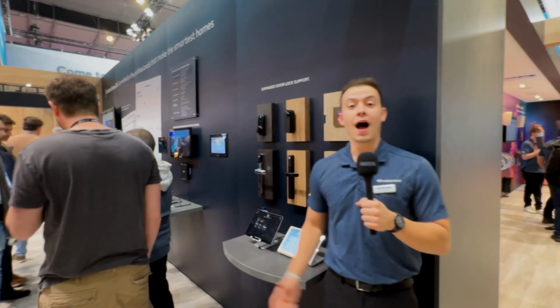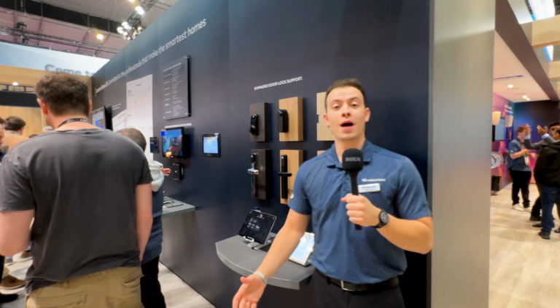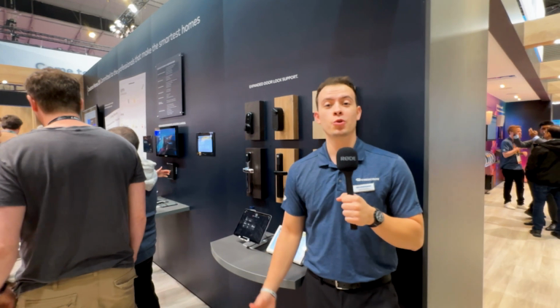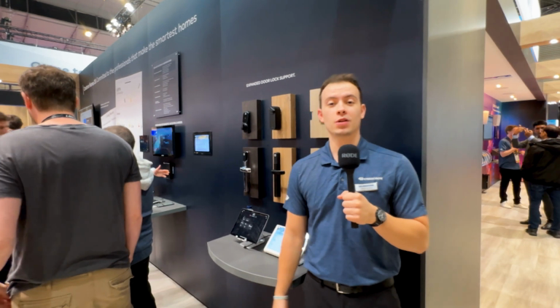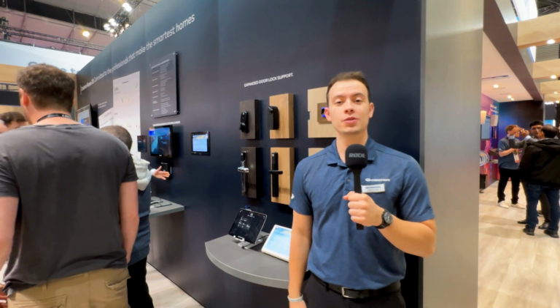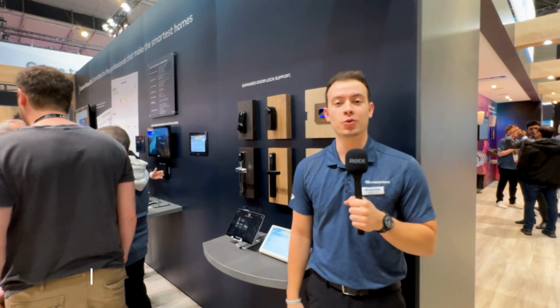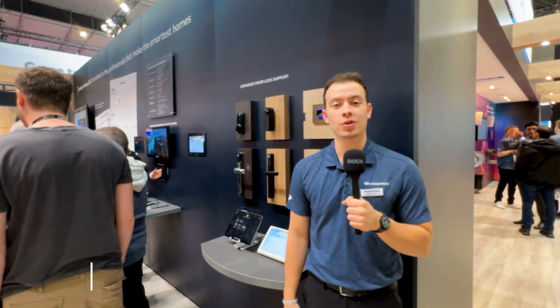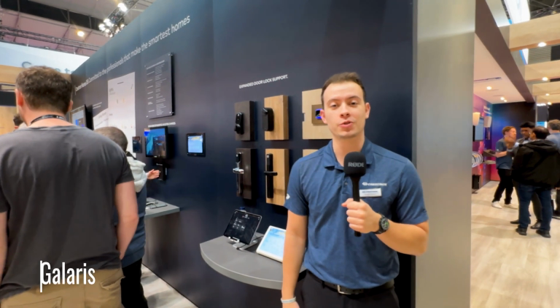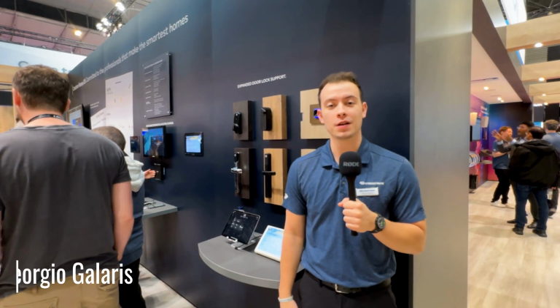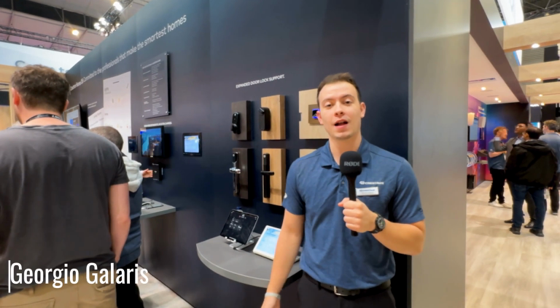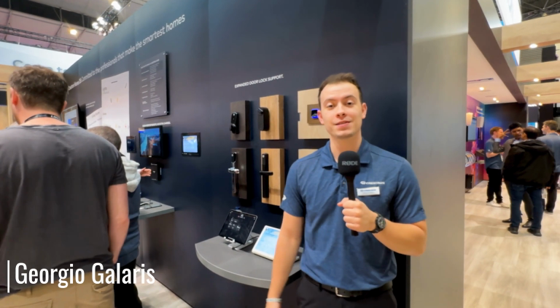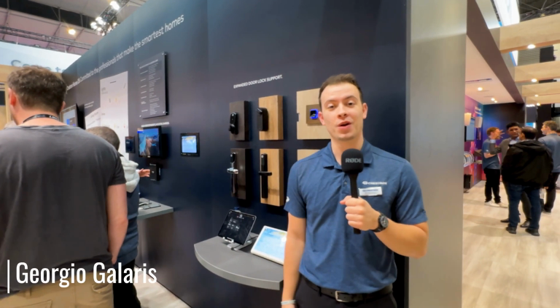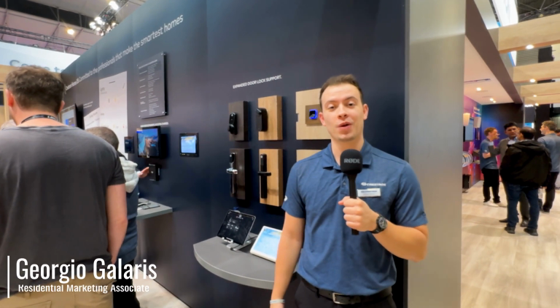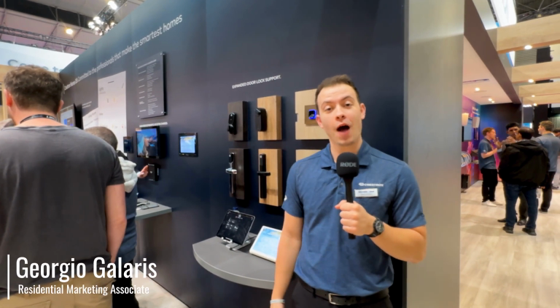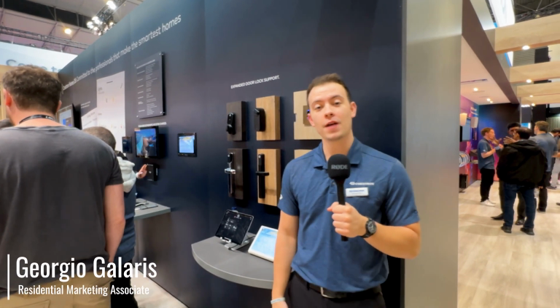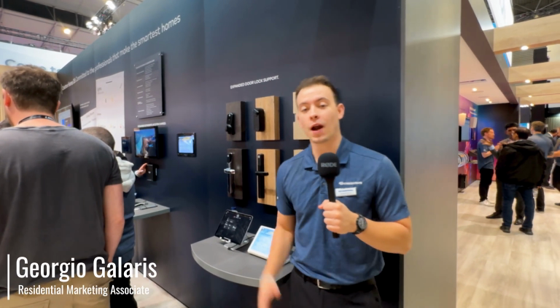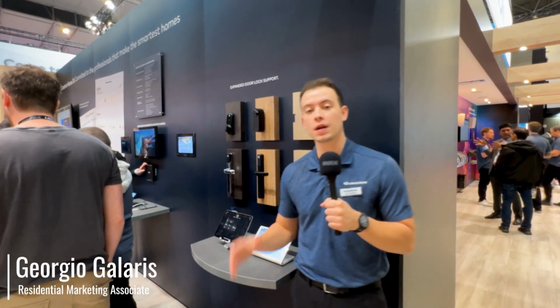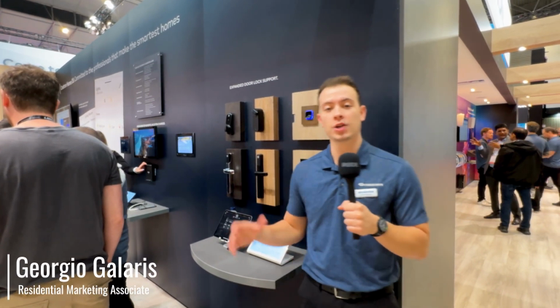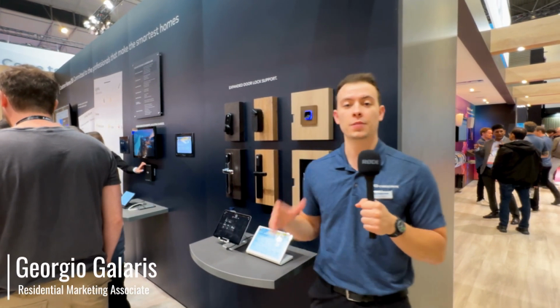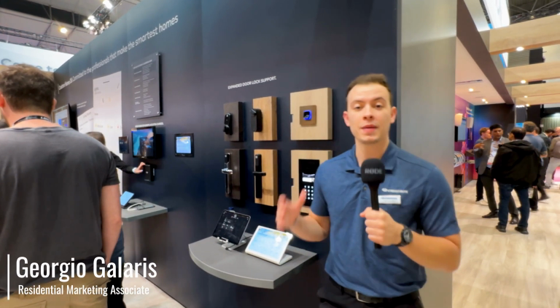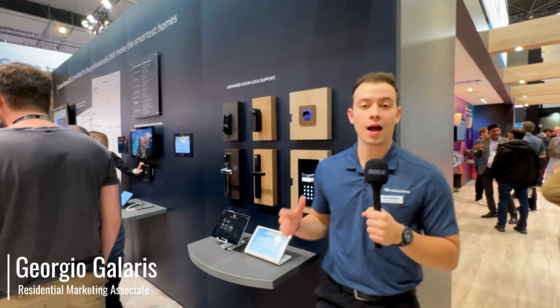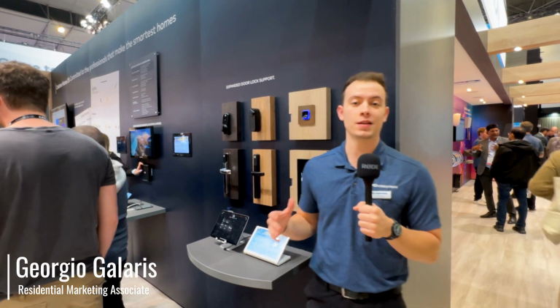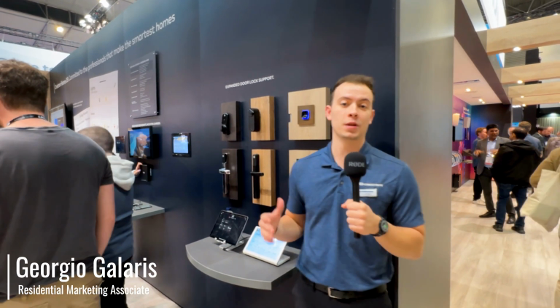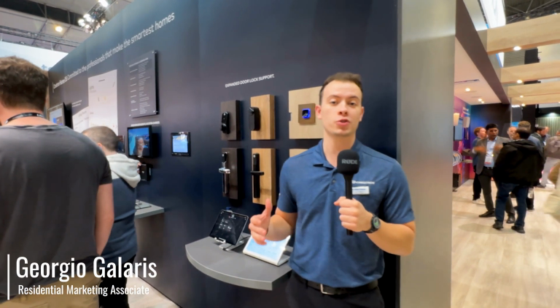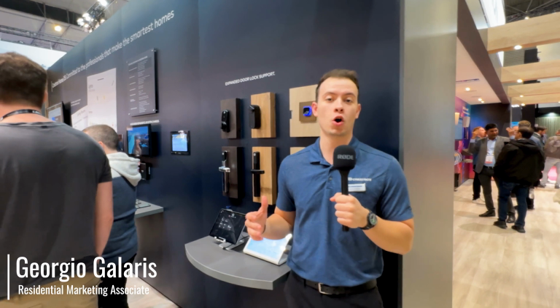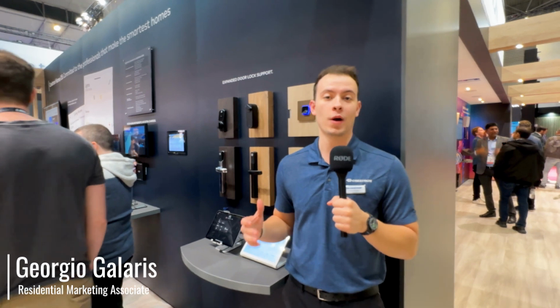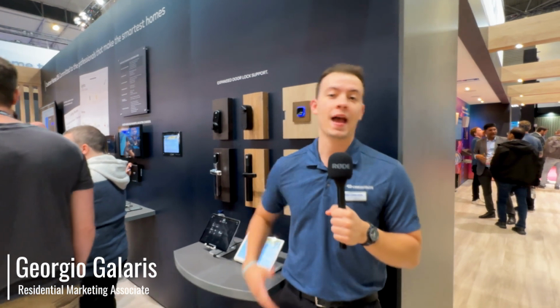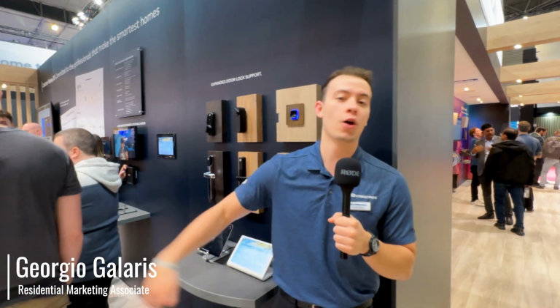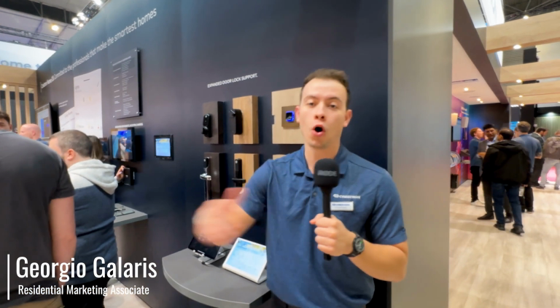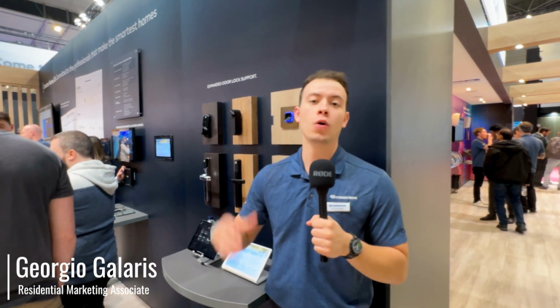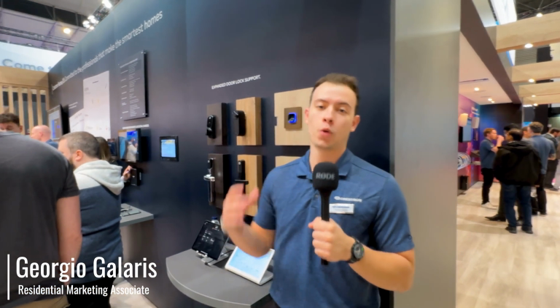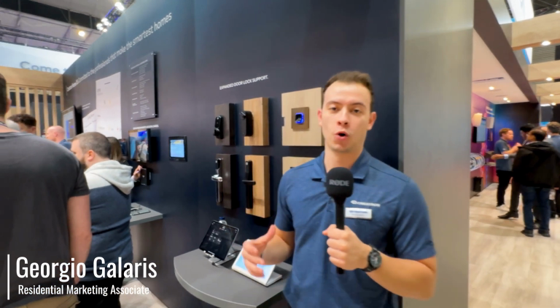I'm Giorgio Golaris with Crestron Electronics here at IEC 2025, and I wanted to share some of the biggest highlights coming to Crestron HomeOS and our whole portfolio.